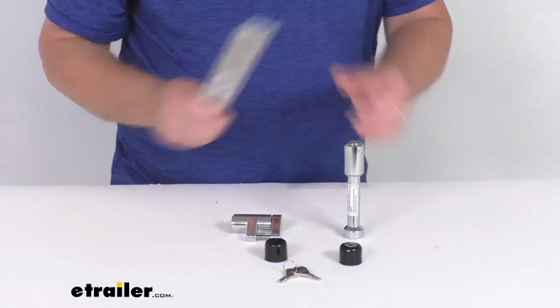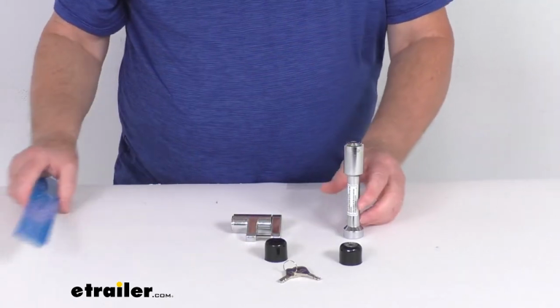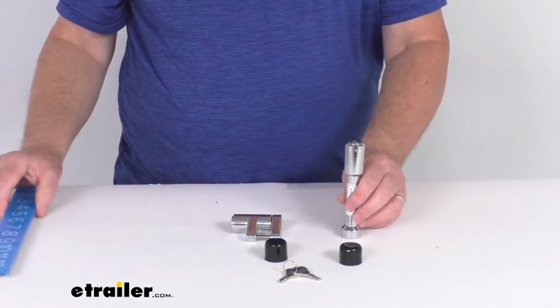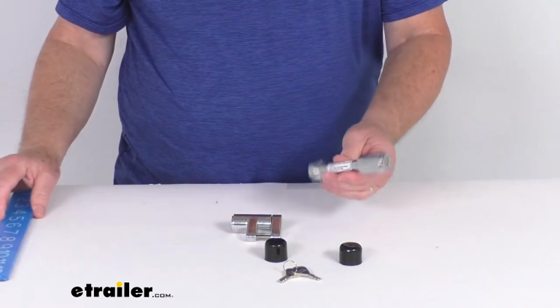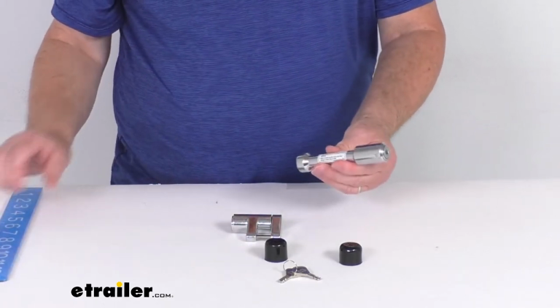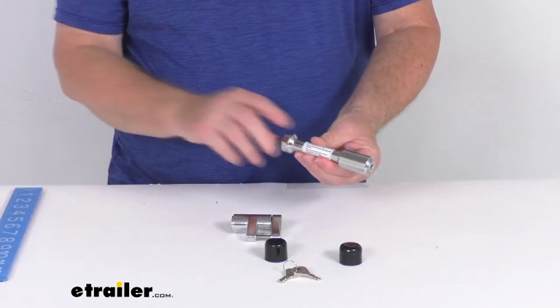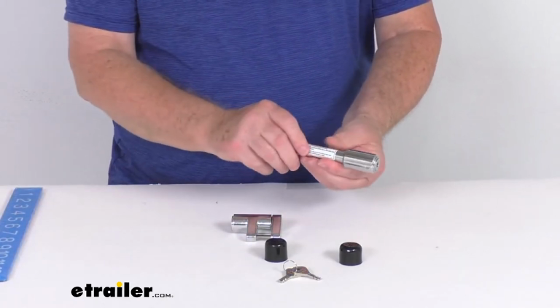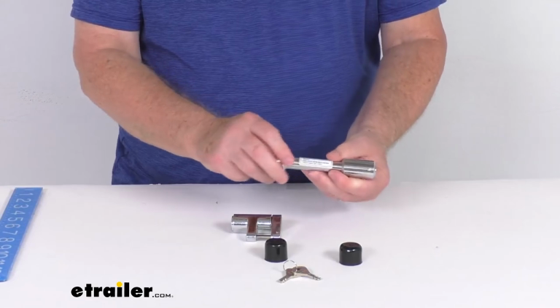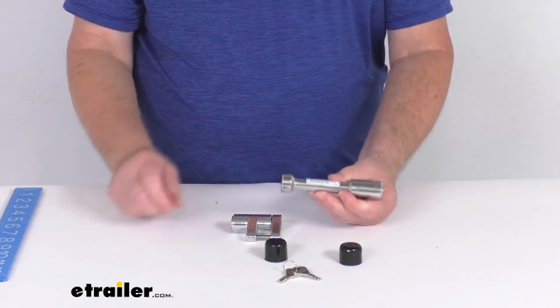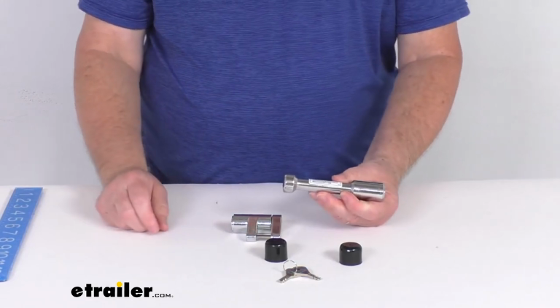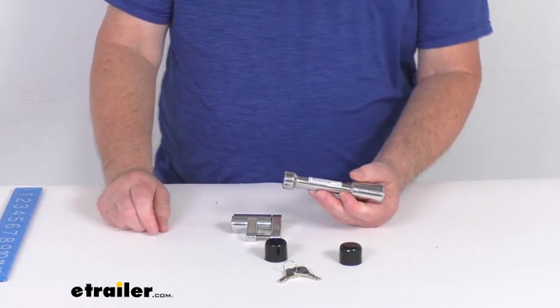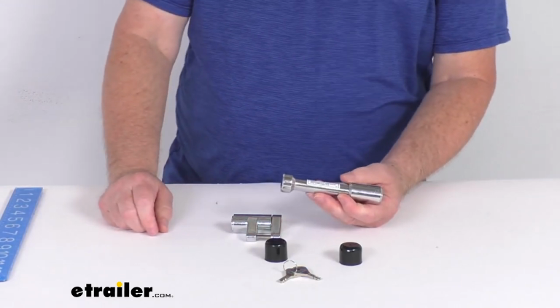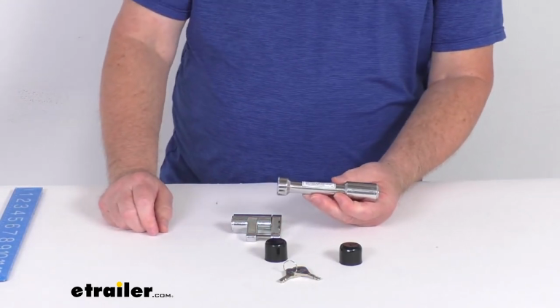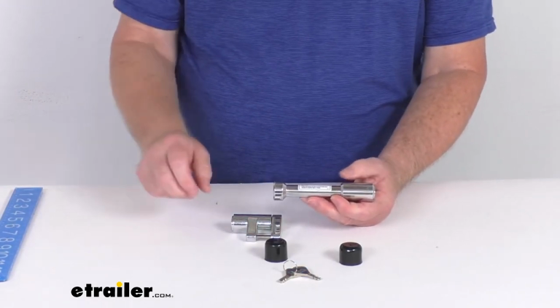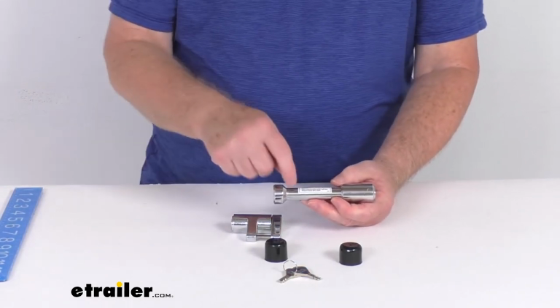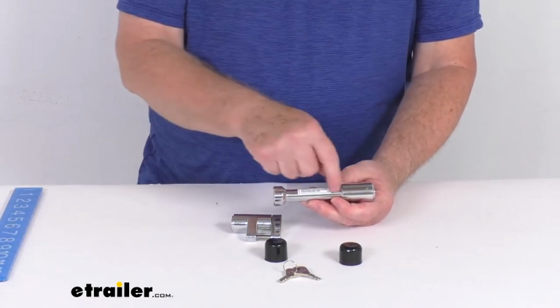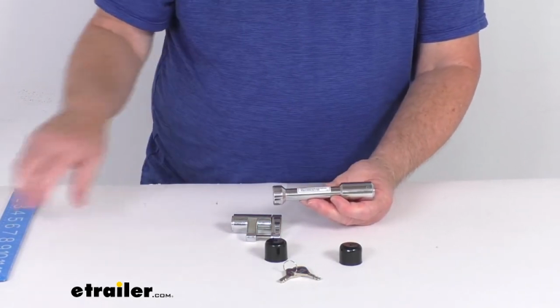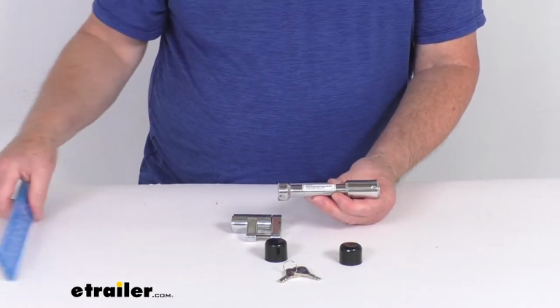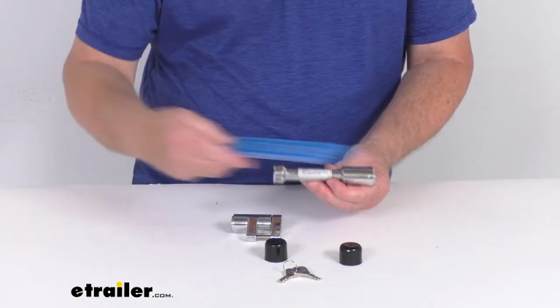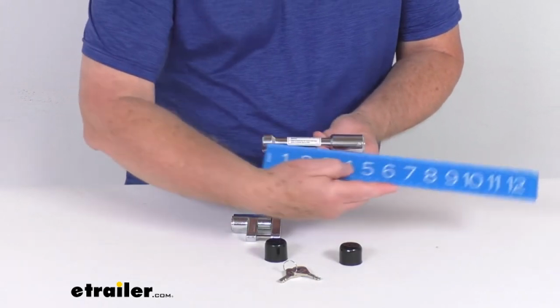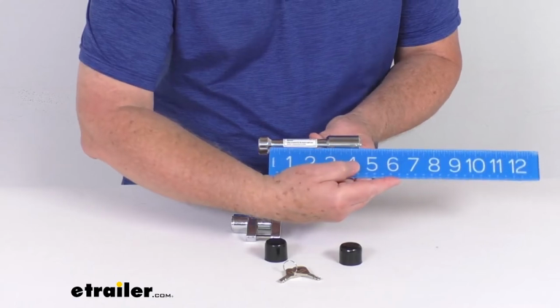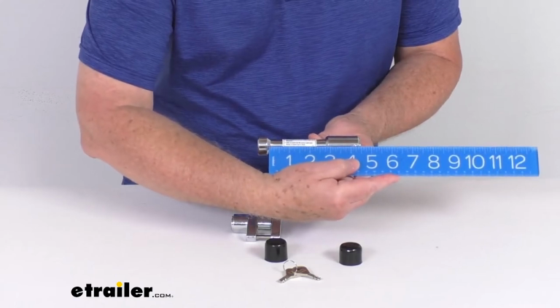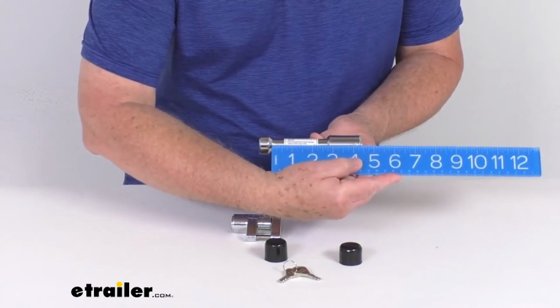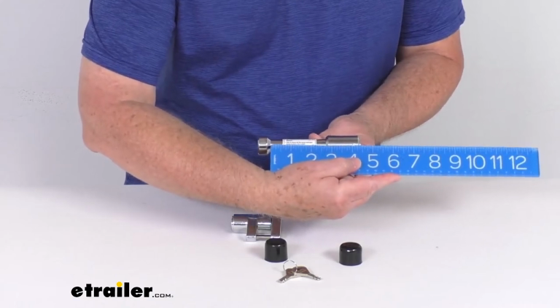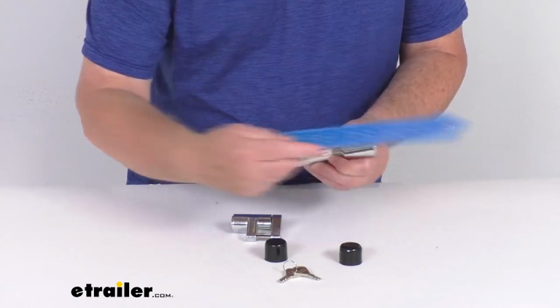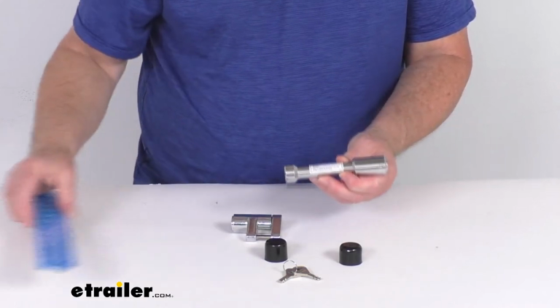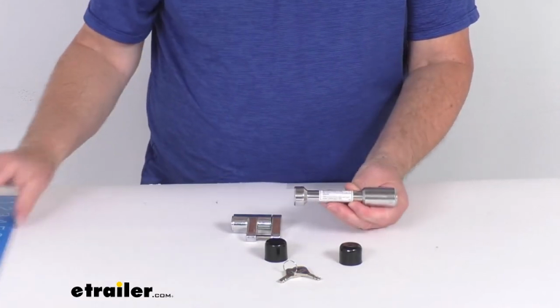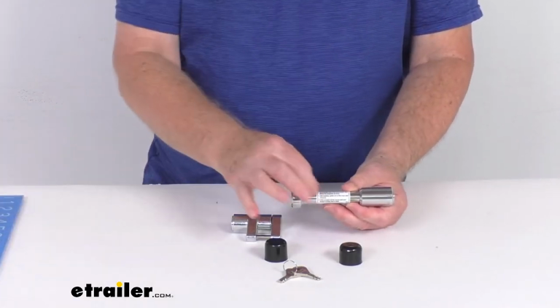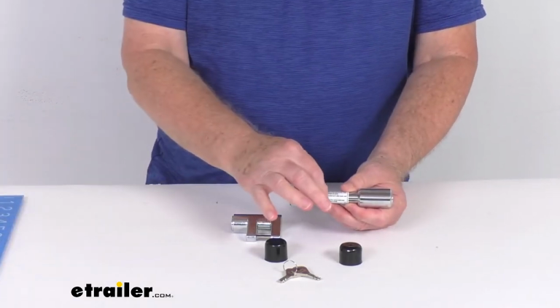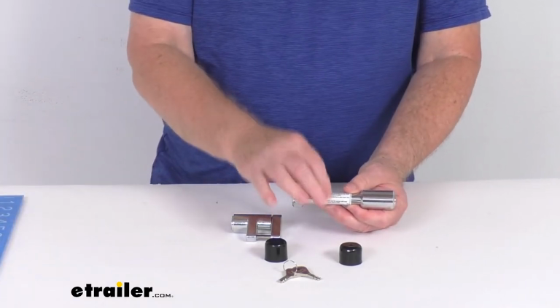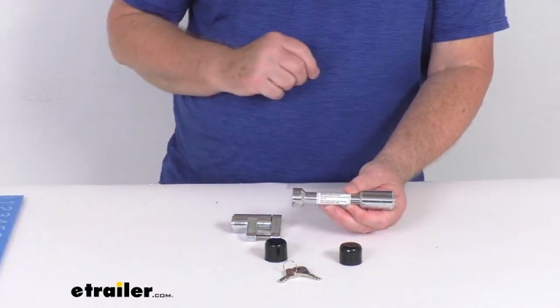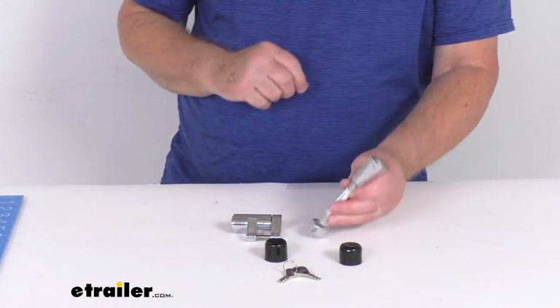On the hitch receiver lock, the application is for two-inch by two-inch trailer hitch receivers. The inside span pin length on that is about two-and-a-half inches. Pin diameter of five-eighths of an inch.